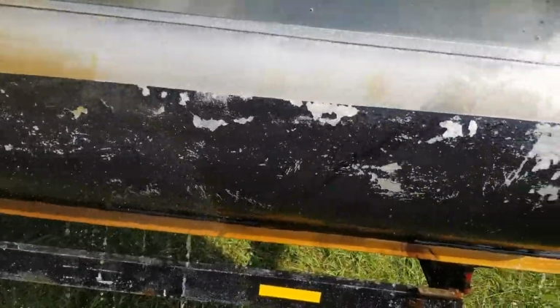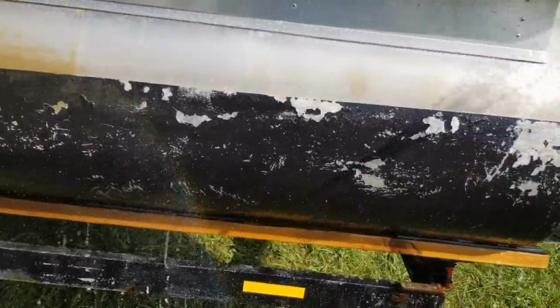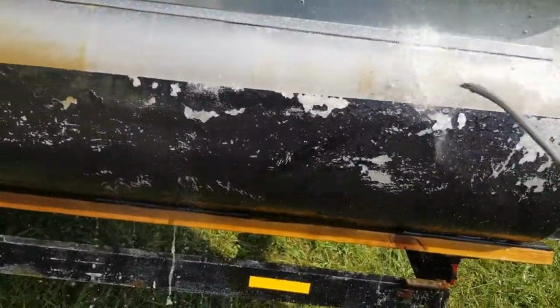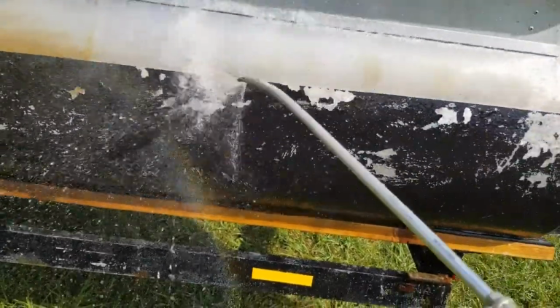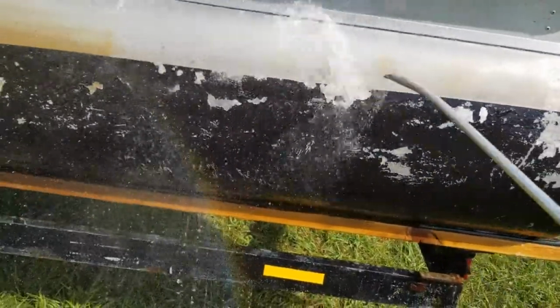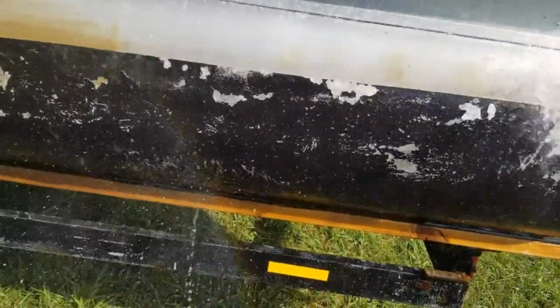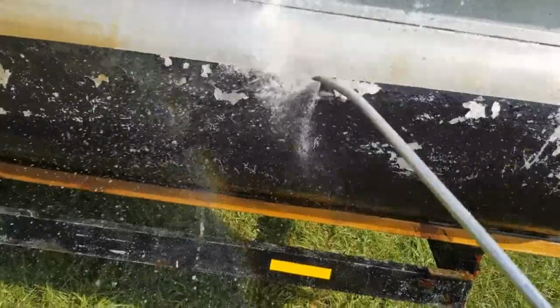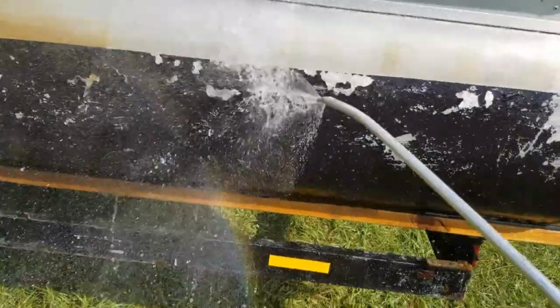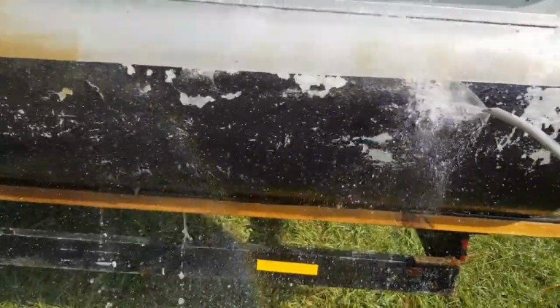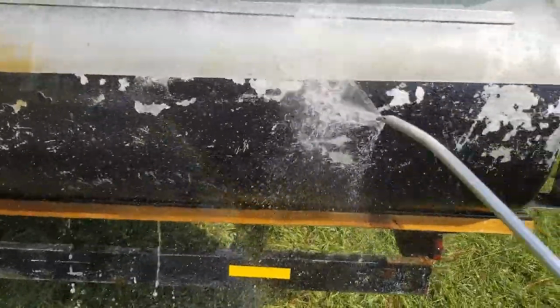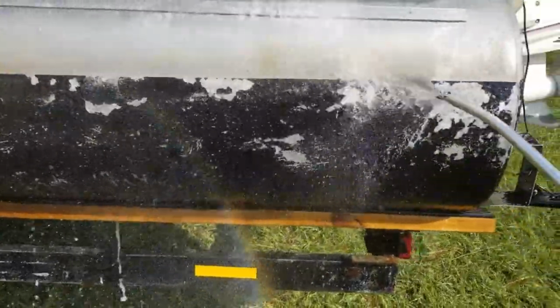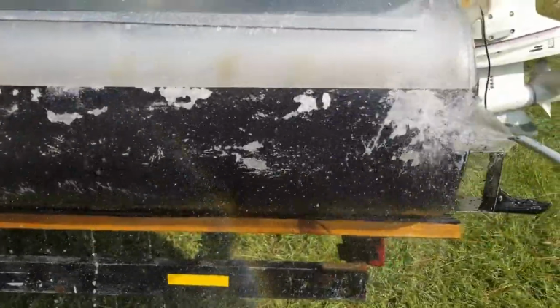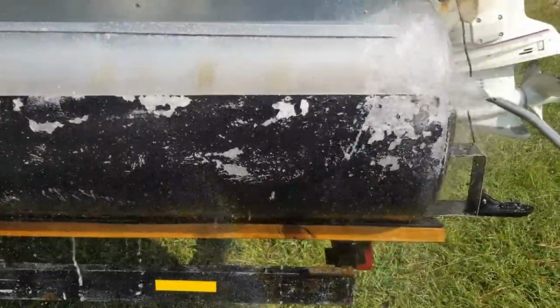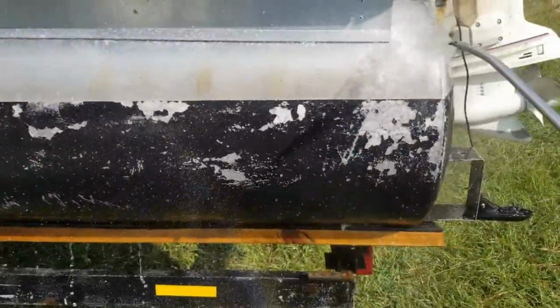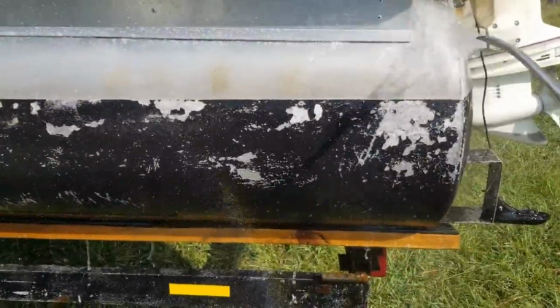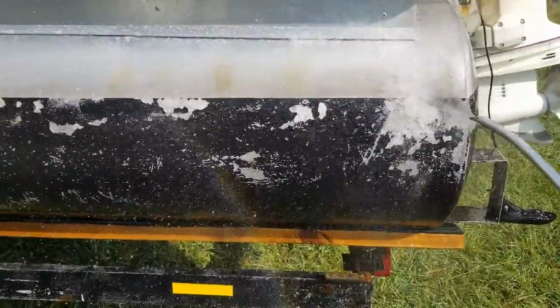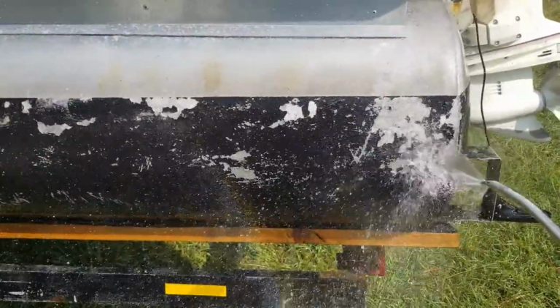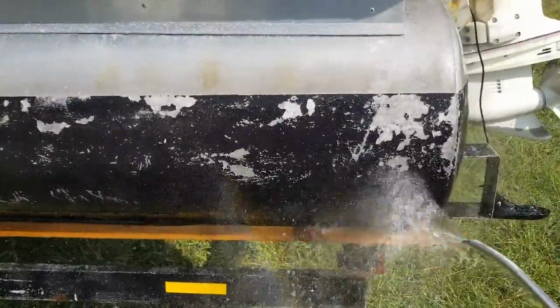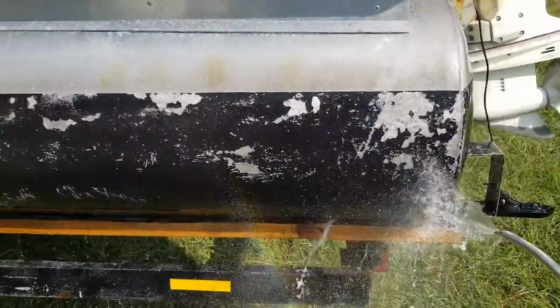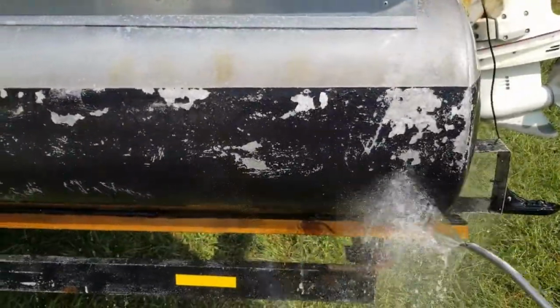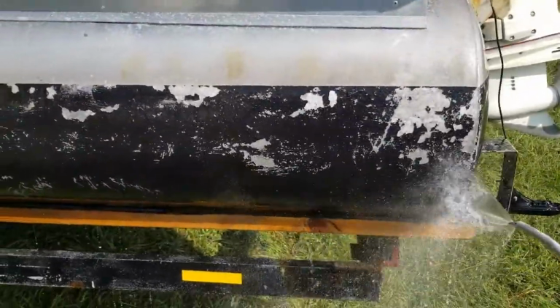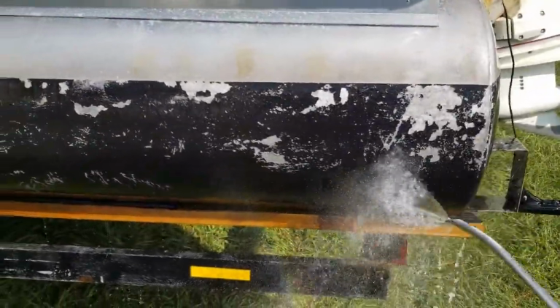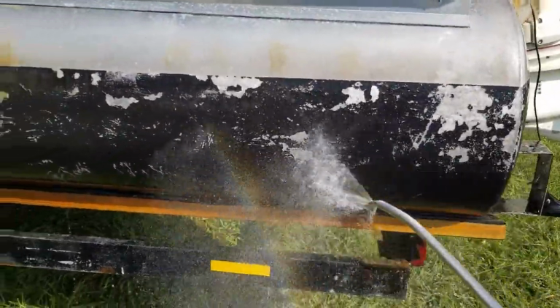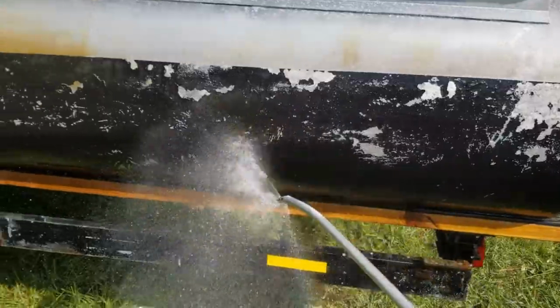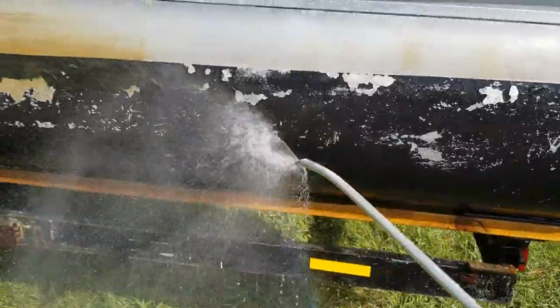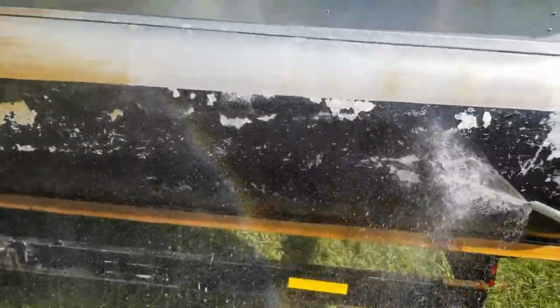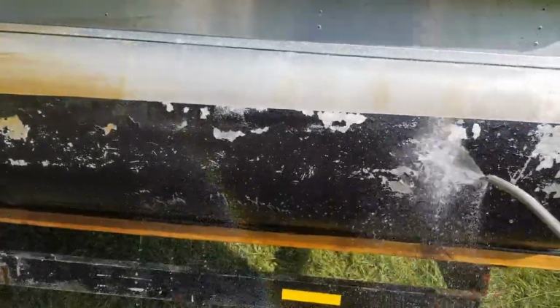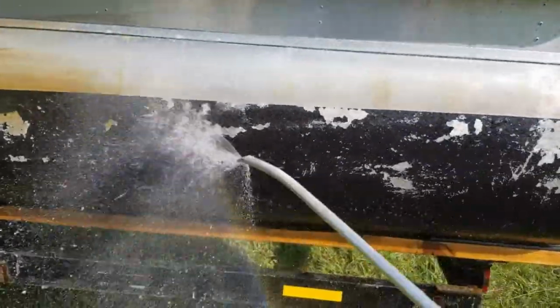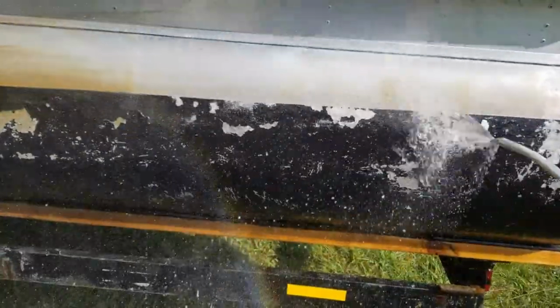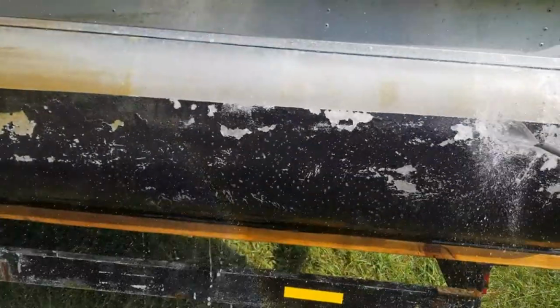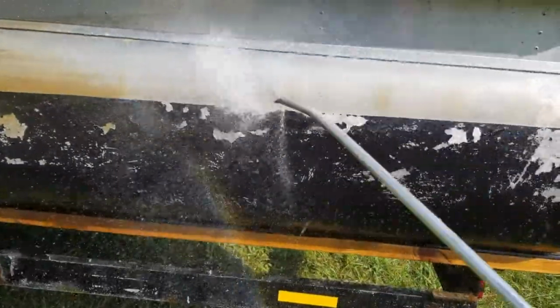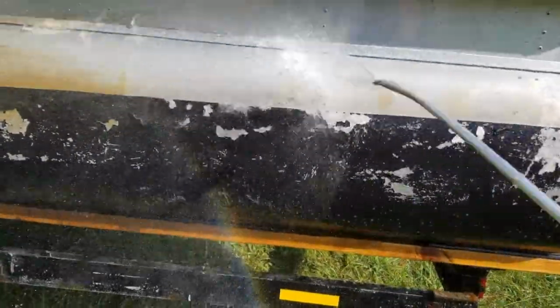Now this does work a lot better with a pressure washer, but you don't need one — a regular water hose will work. Now I have found that the Dollar General brand toilet bowl cleaner works better than The Works brand.